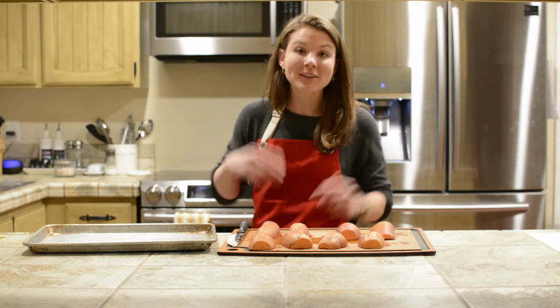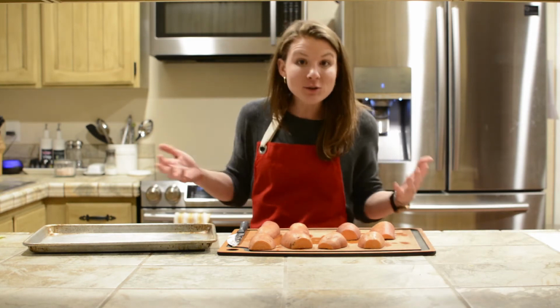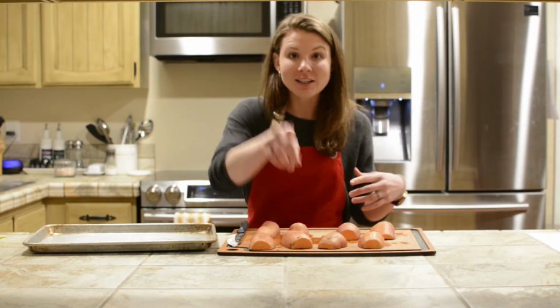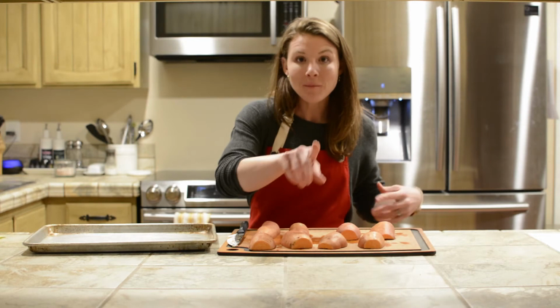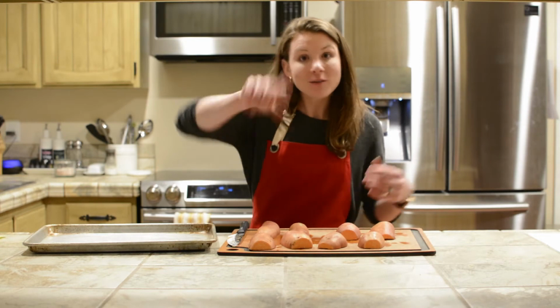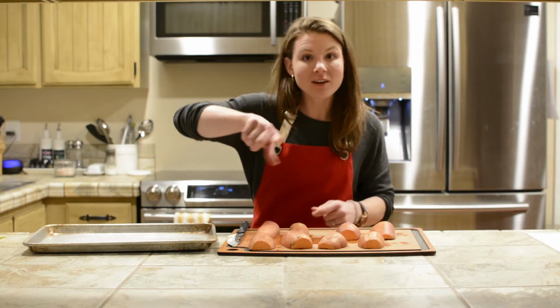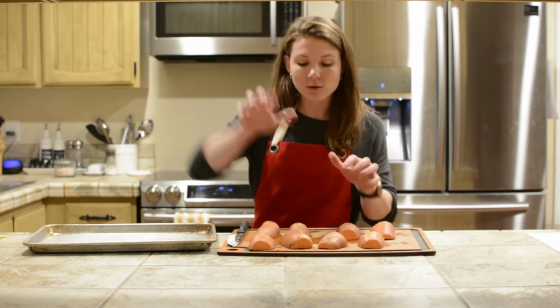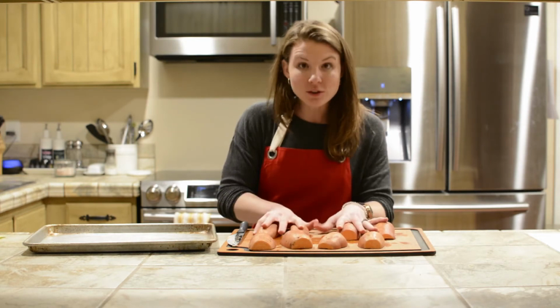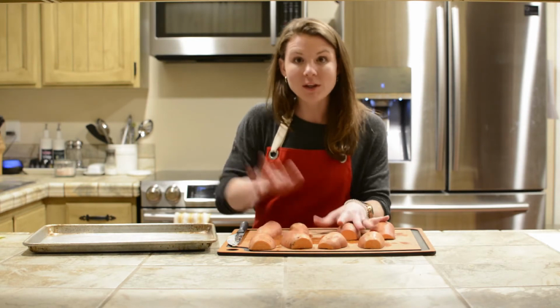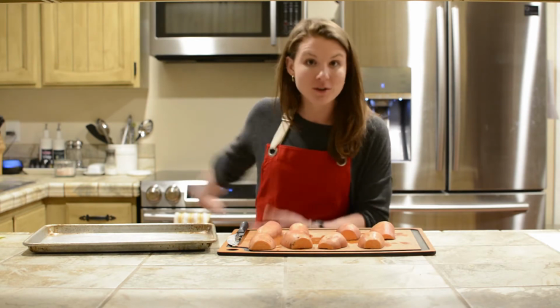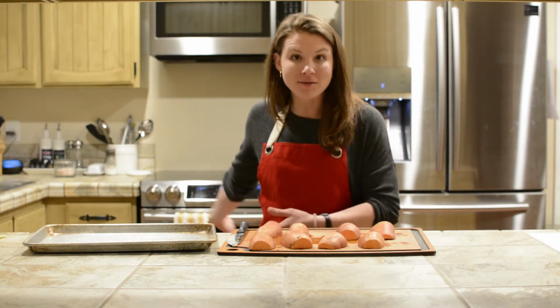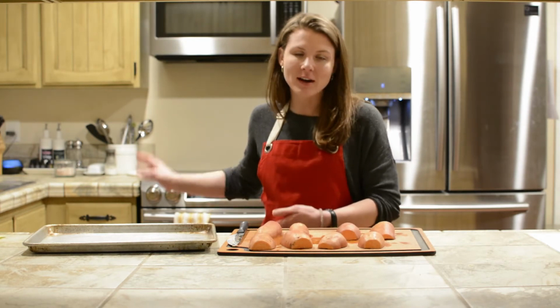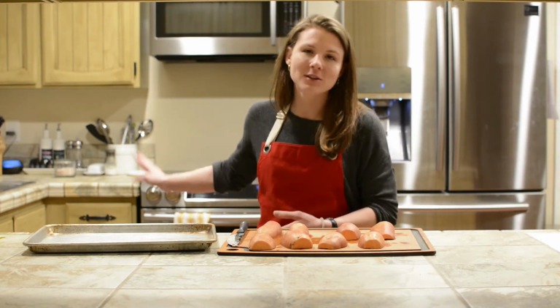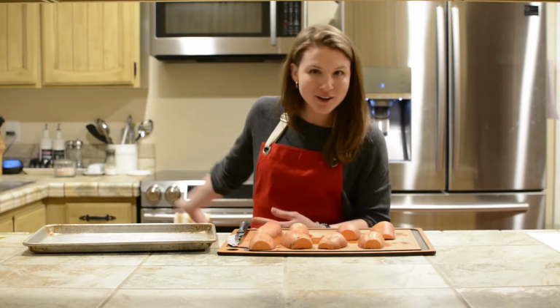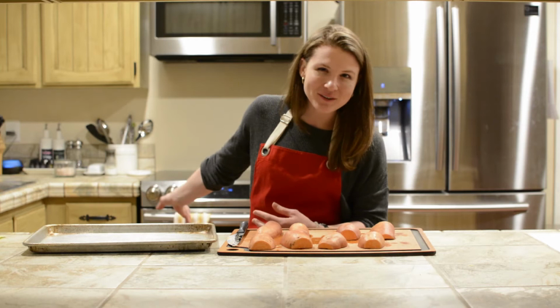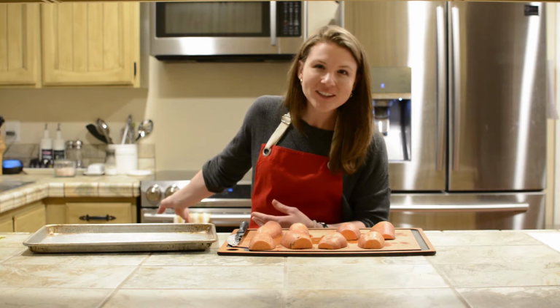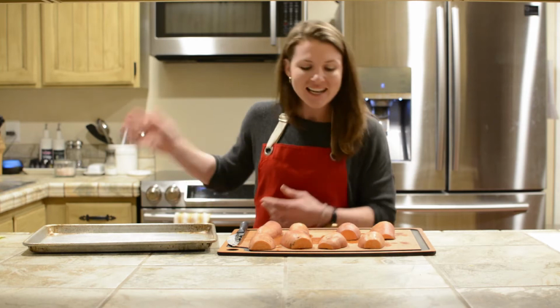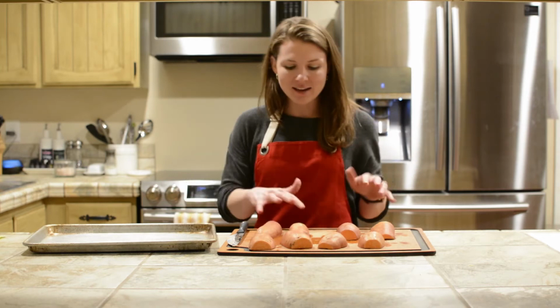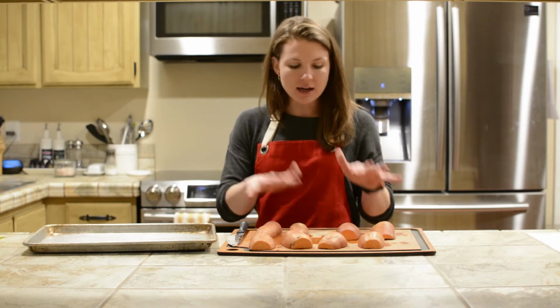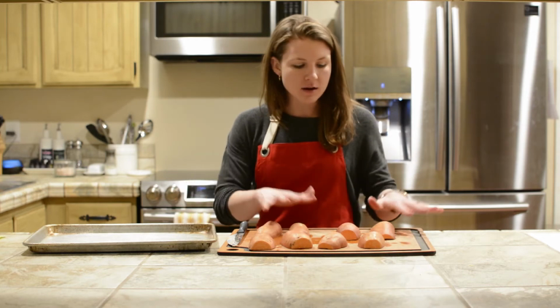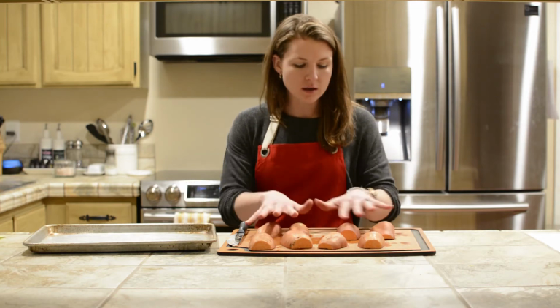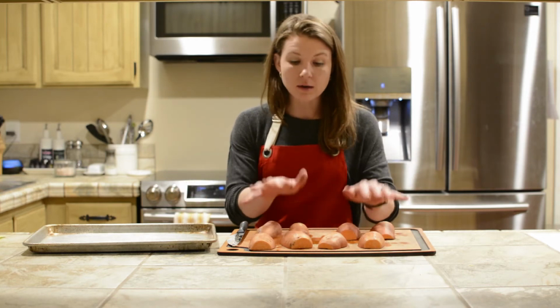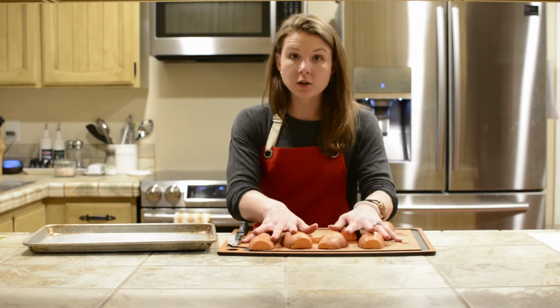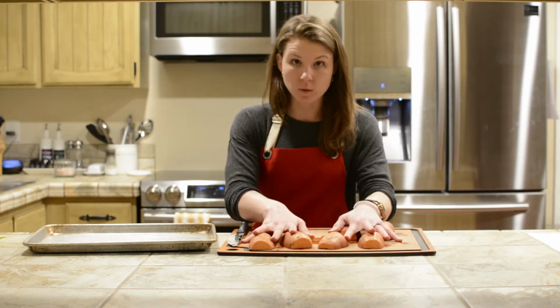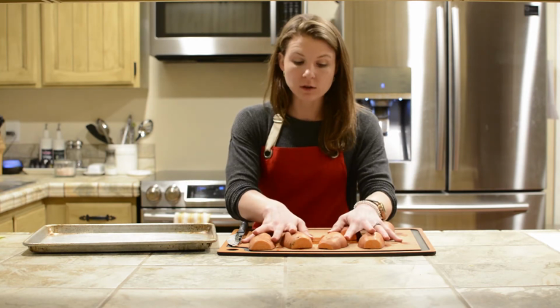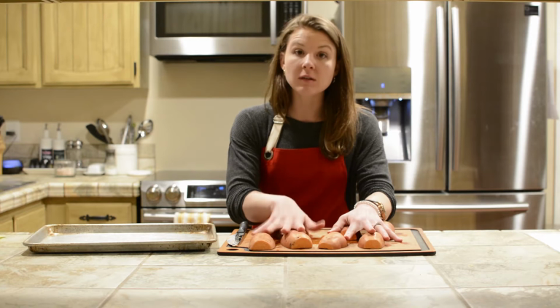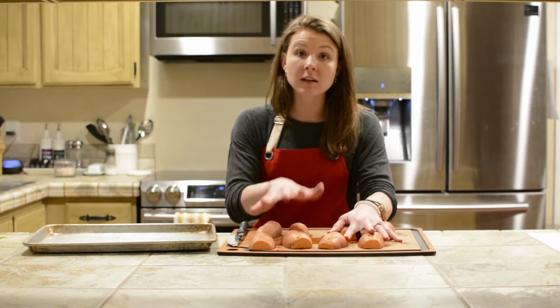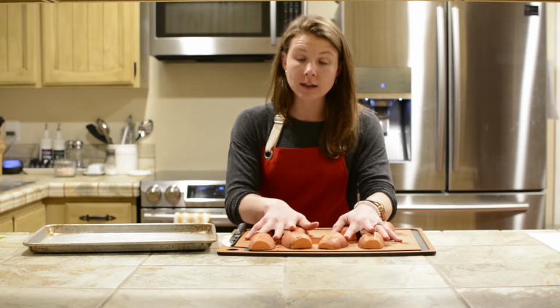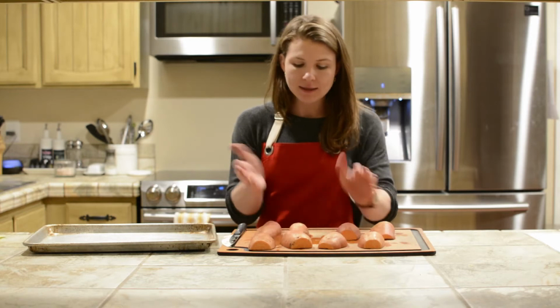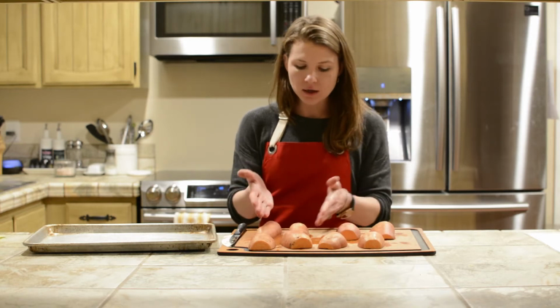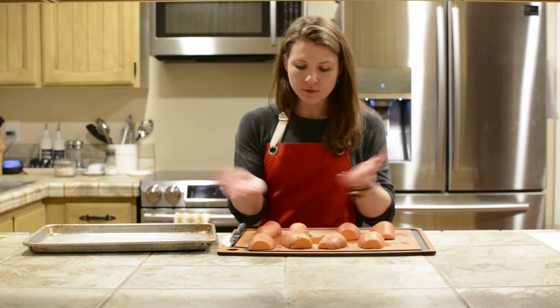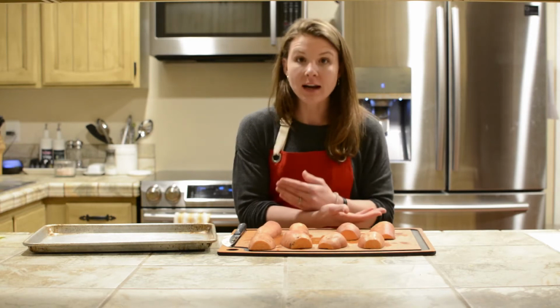First step whenever you start roasting sweet potatoes: you want to turn your oven on. I have it at 425 degrees. I've washed my sweet potatoes because I'm going to leave the skin on, and then I have cut them in half.